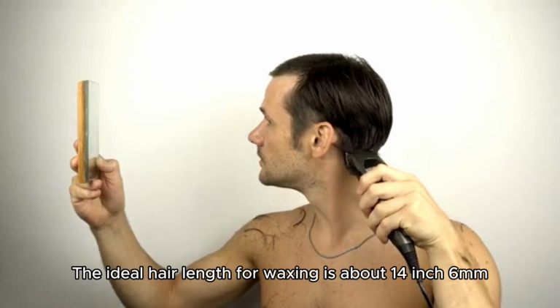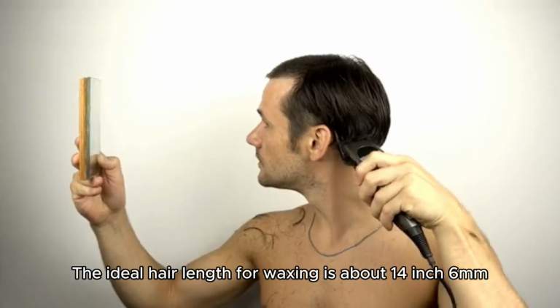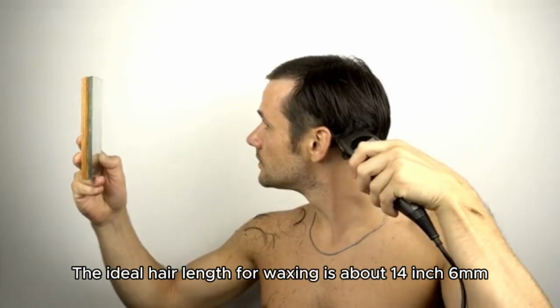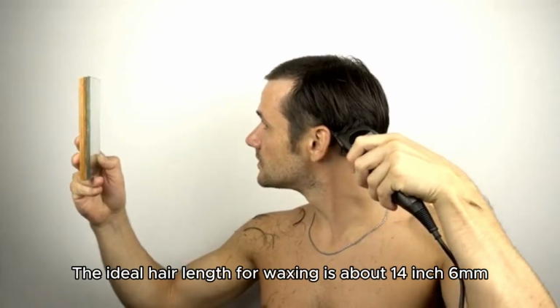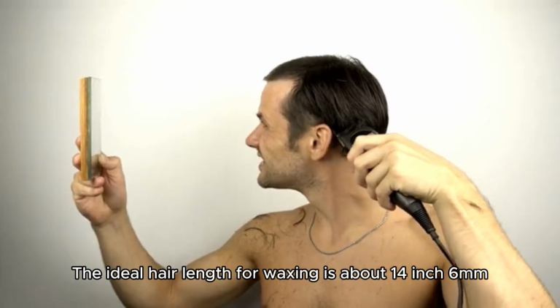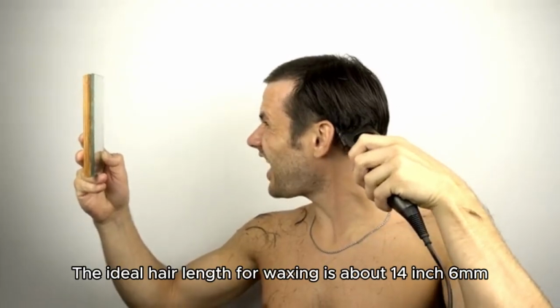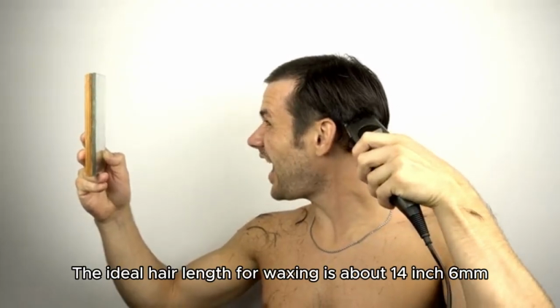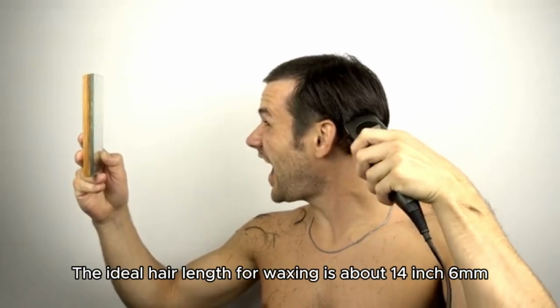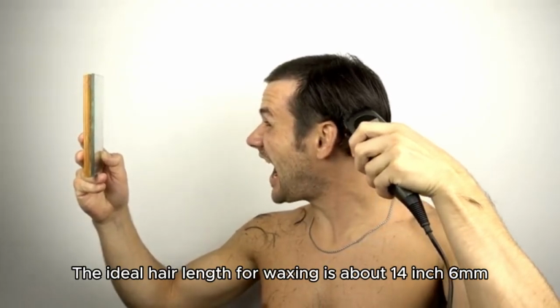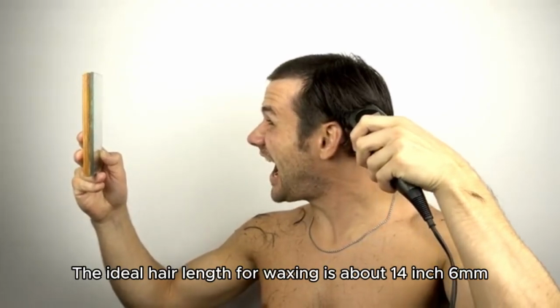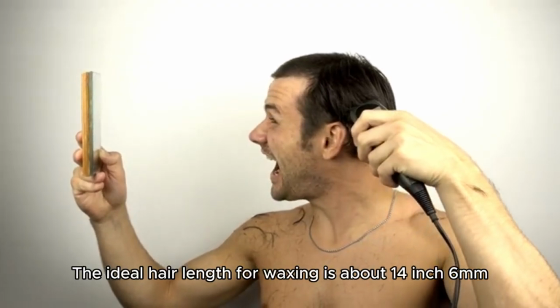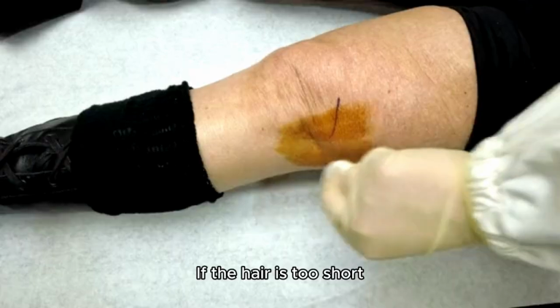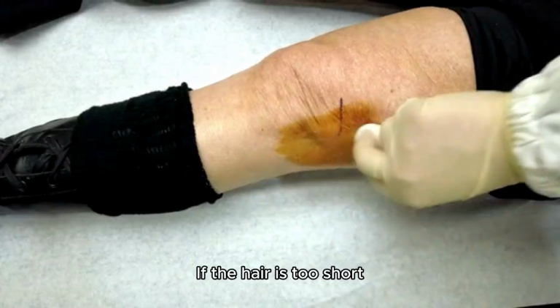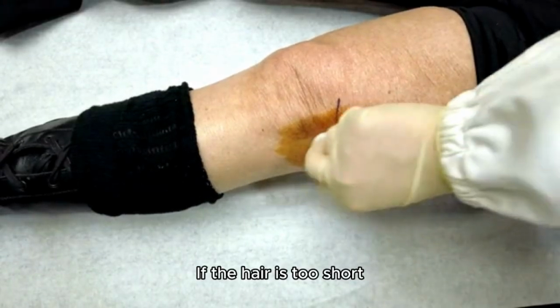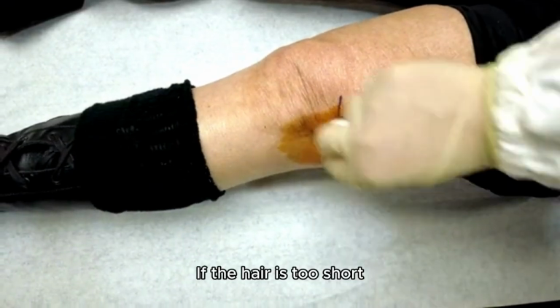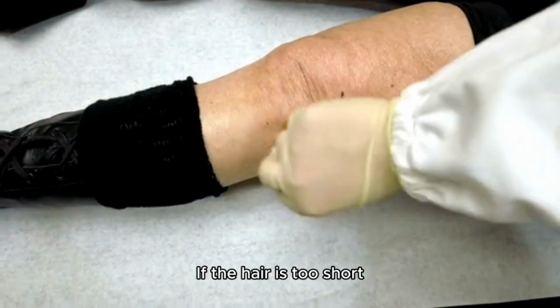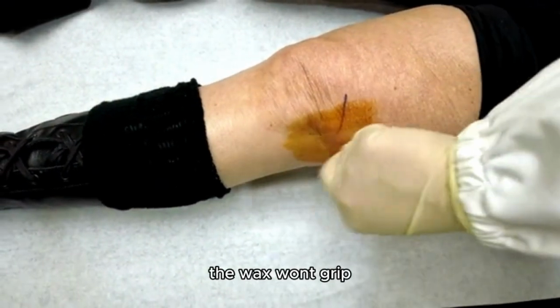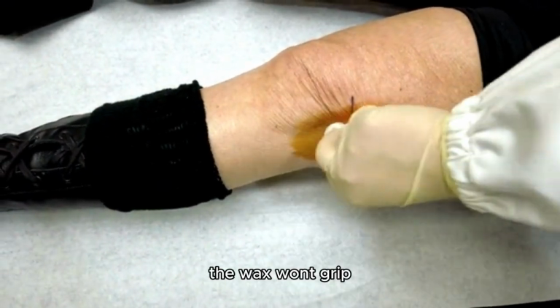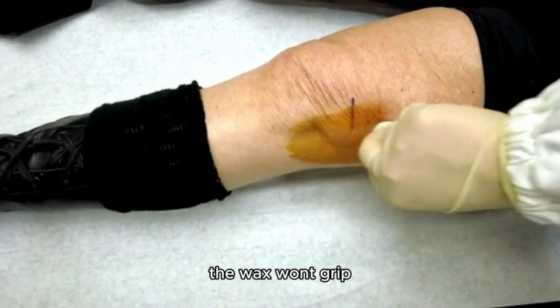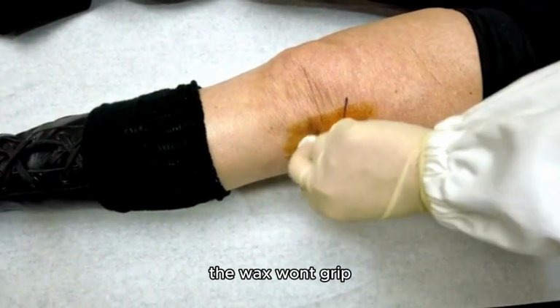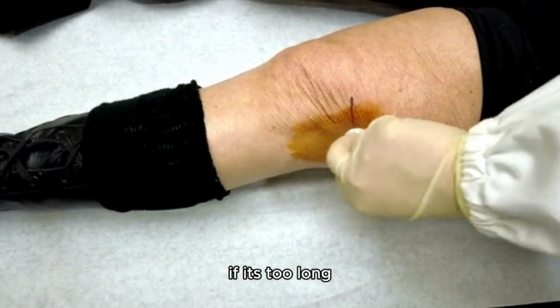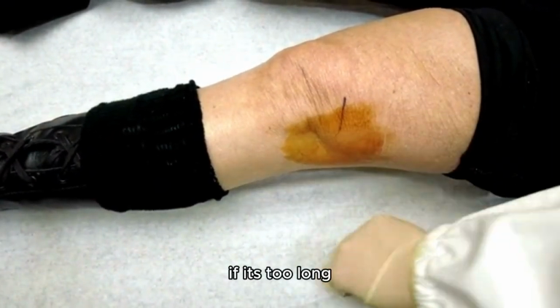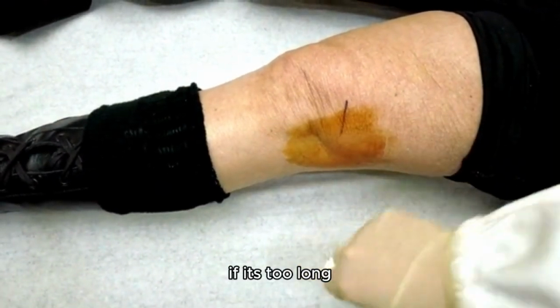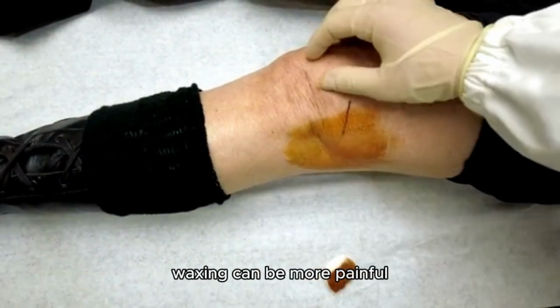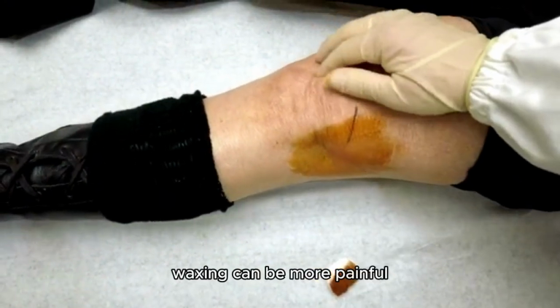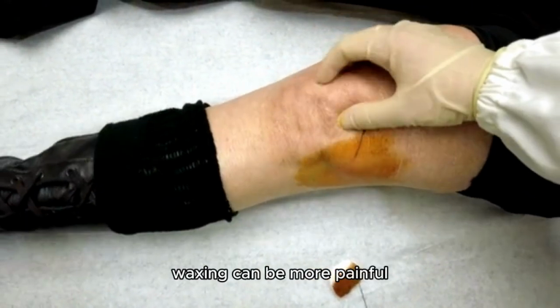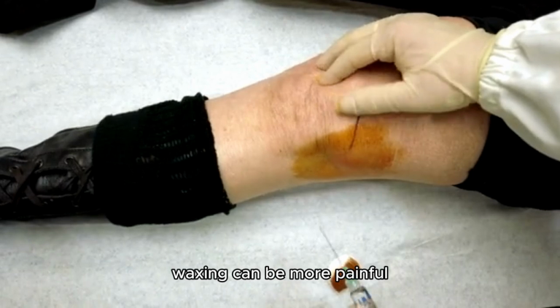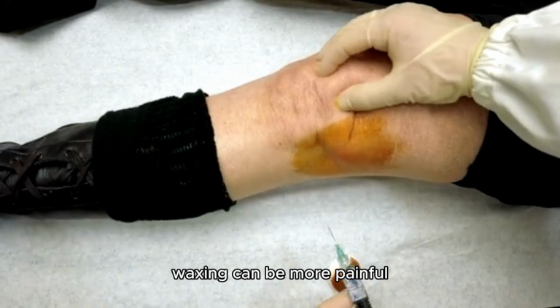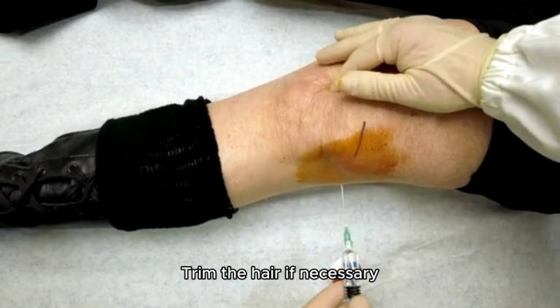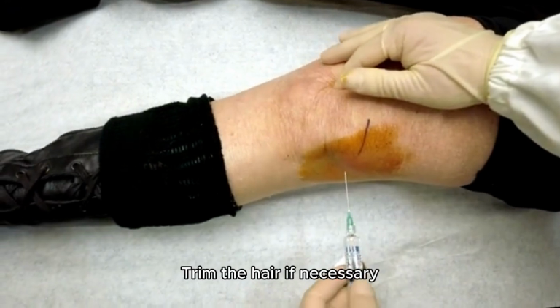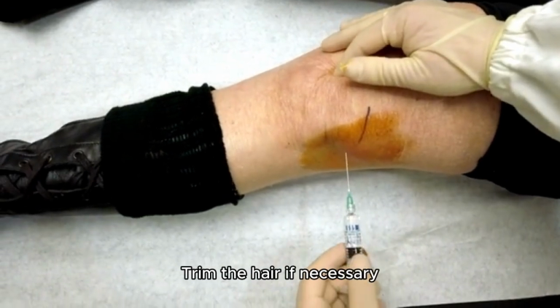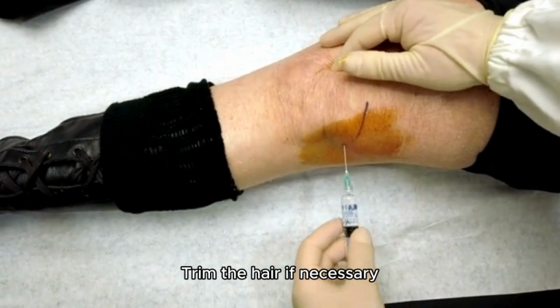The ideal hair length for waxing is about 1/4 inch (6 millimeters). If the hair is too short, the wax won't grip. If it's too long, waxing can be more painful. Trim the hair if necessary.